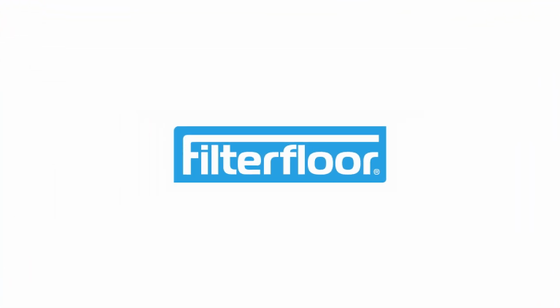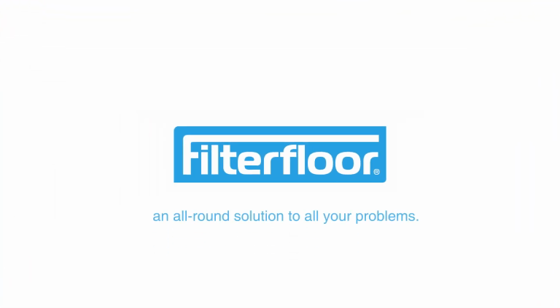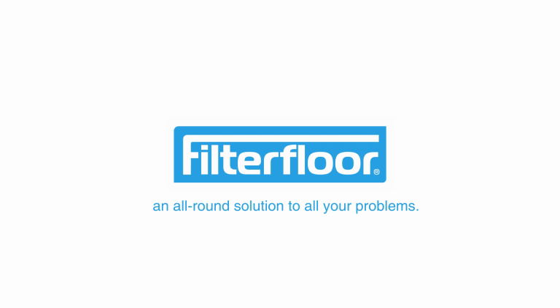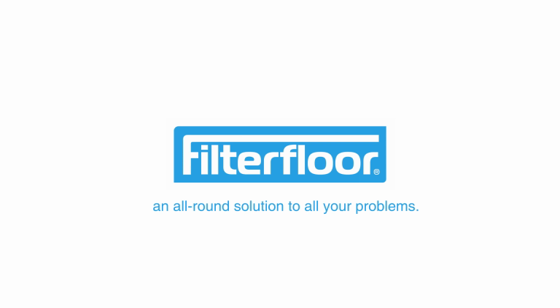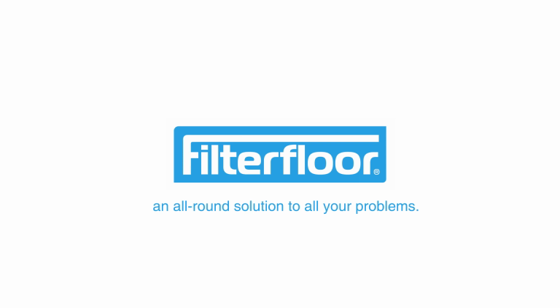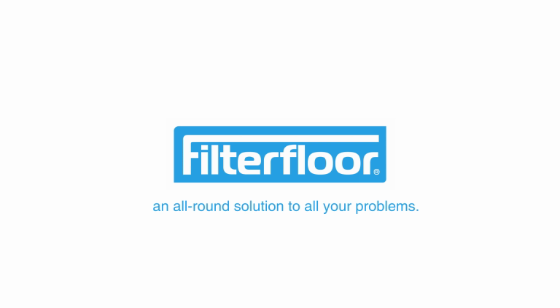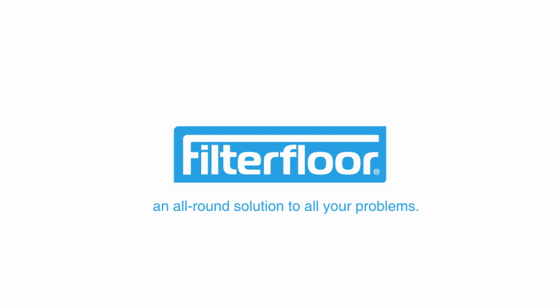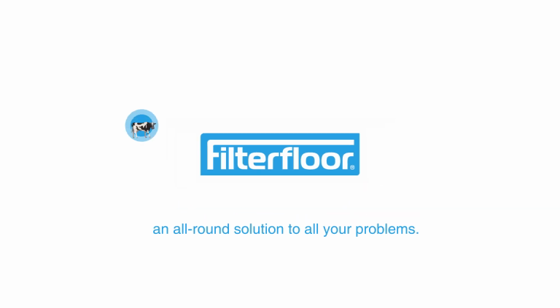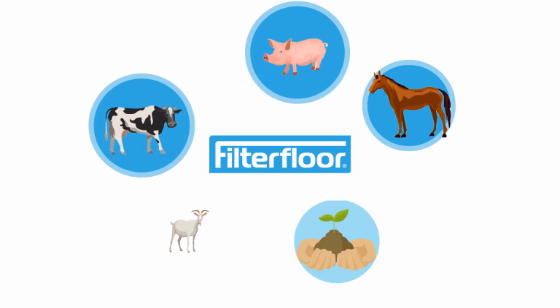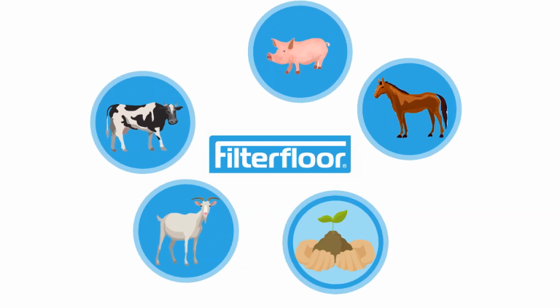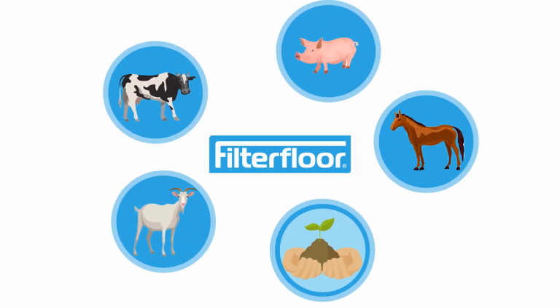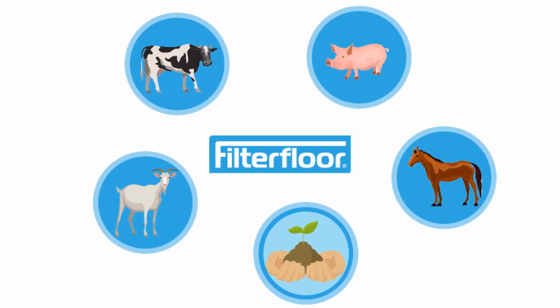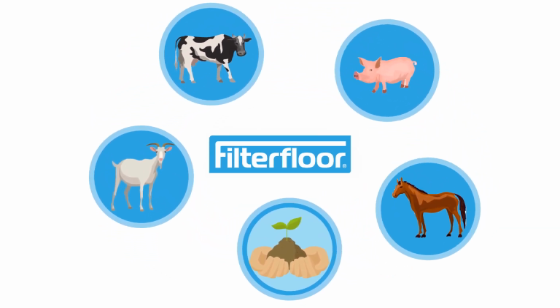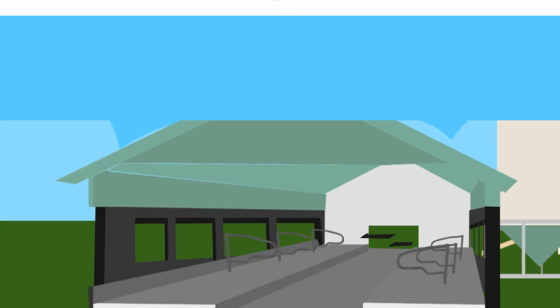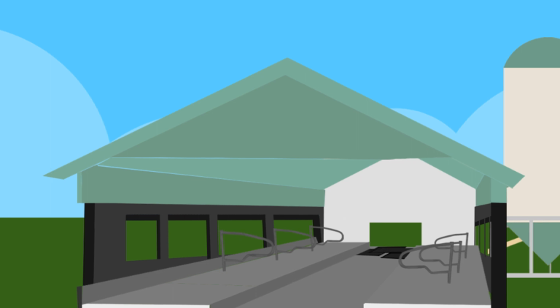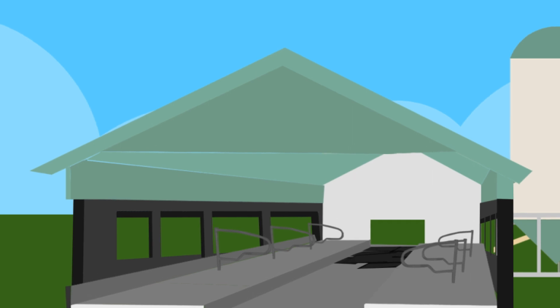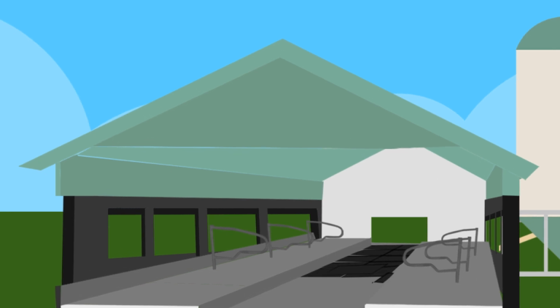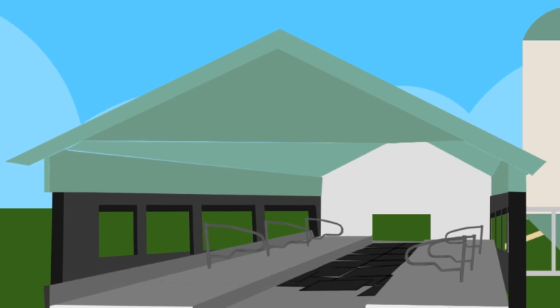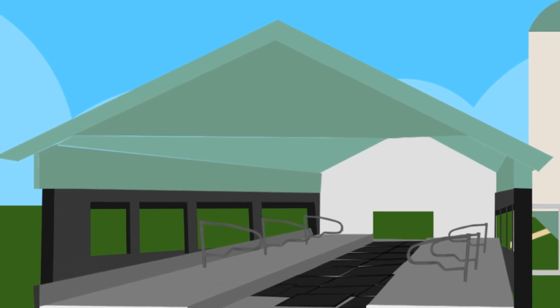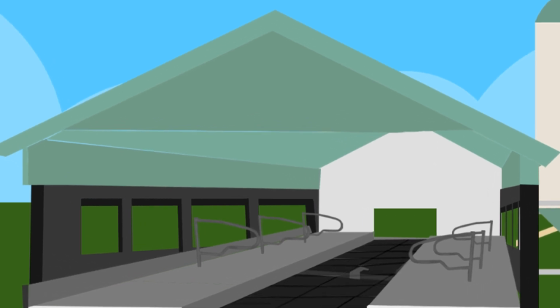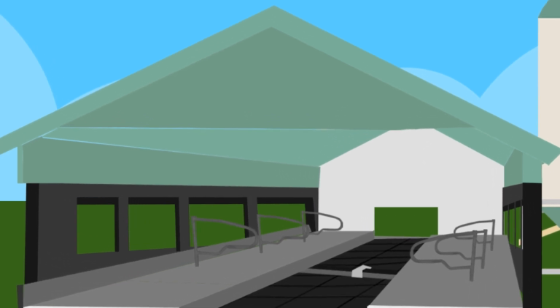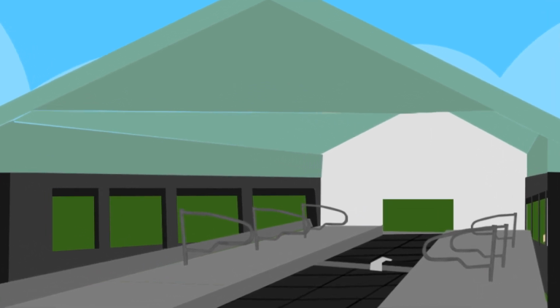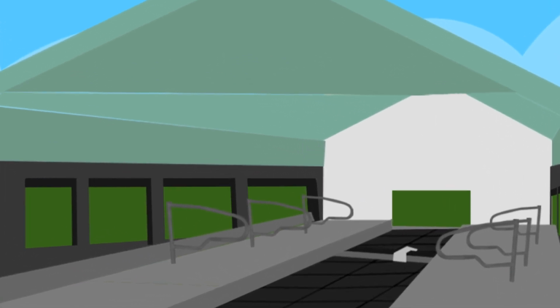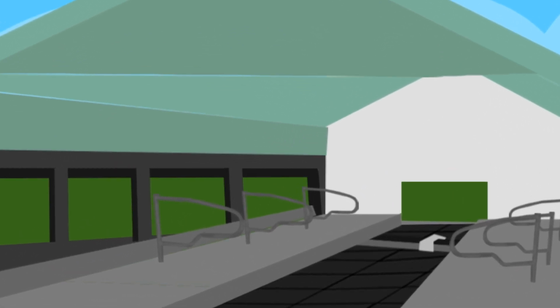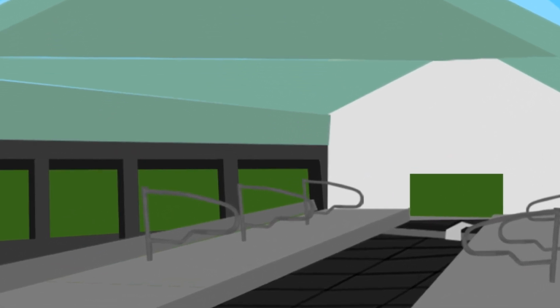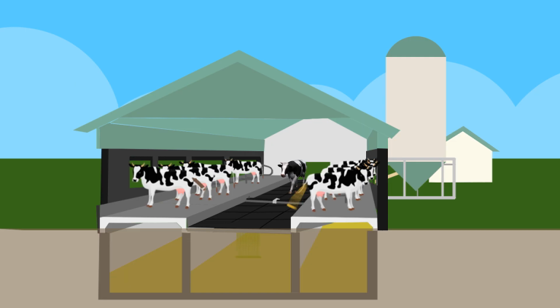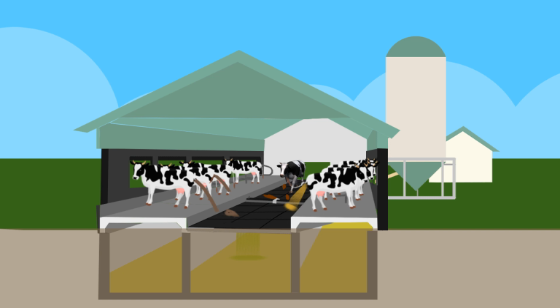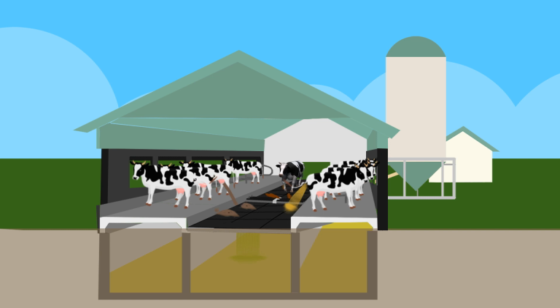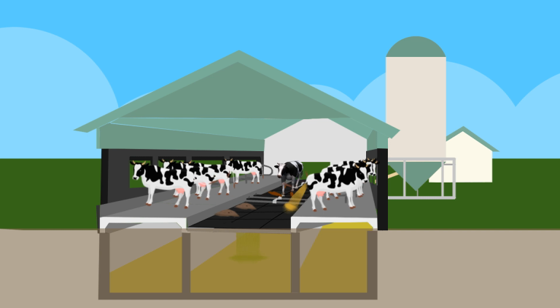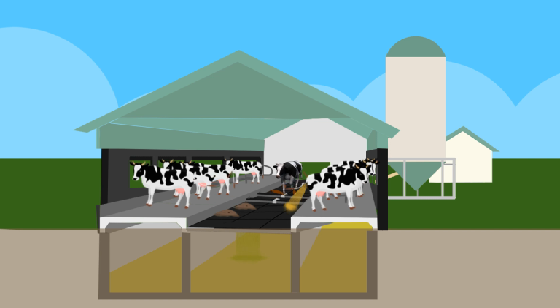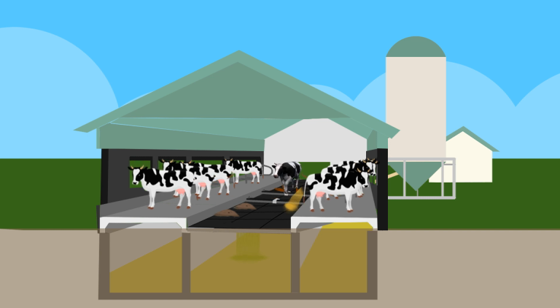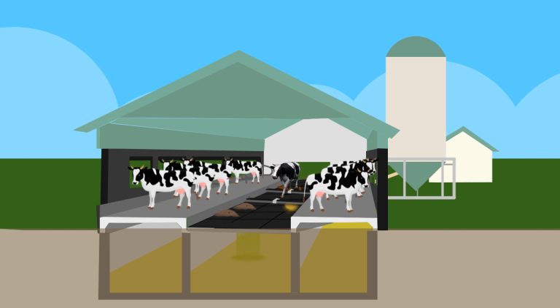FilterFloor brings an all-round solution to all your problems. It revolutionizes your livestock business through a simple floor separation solution. Through a clever synthetic floor solution, urine and feces are separated to prevent slurry.